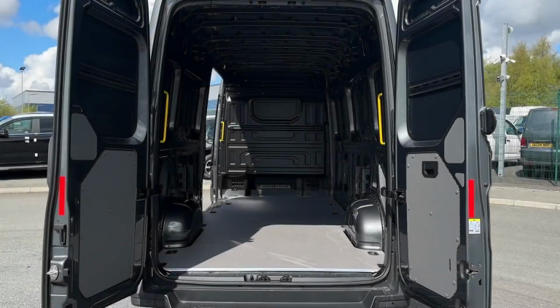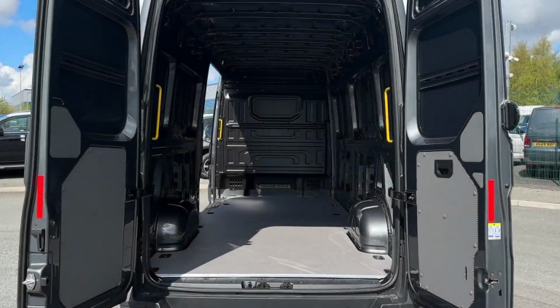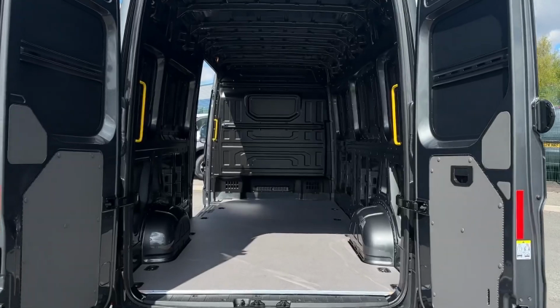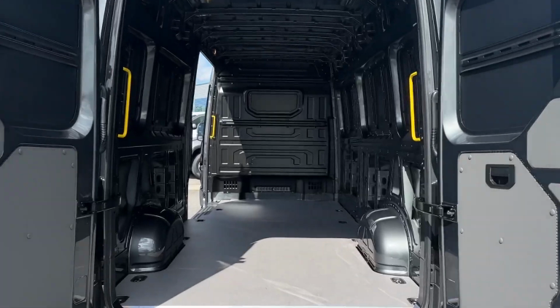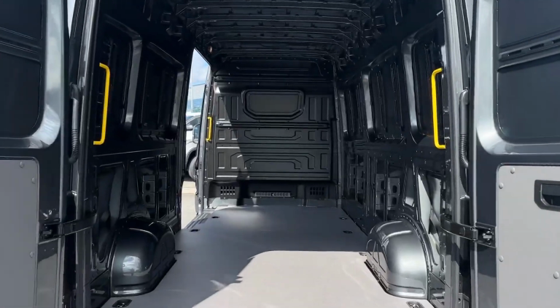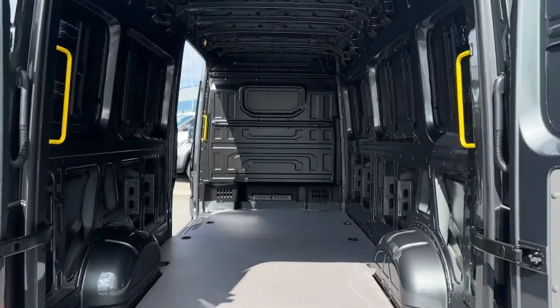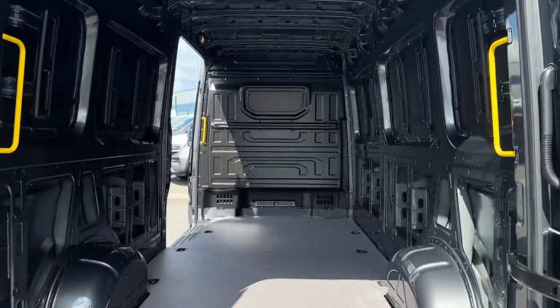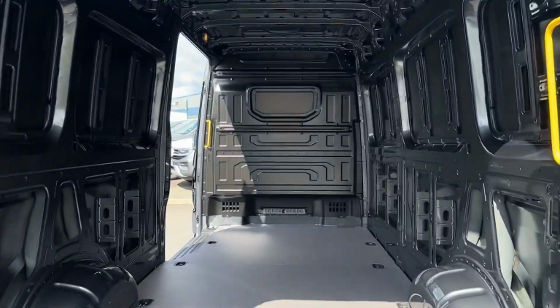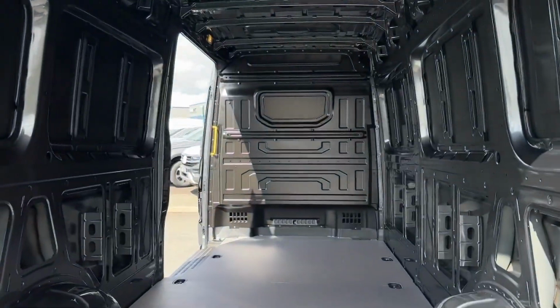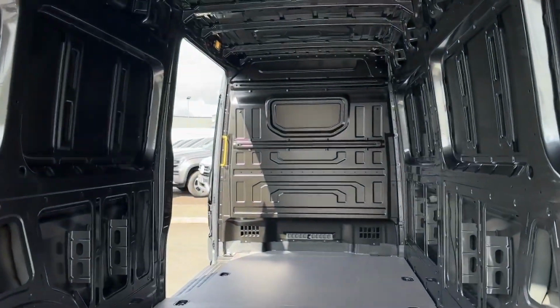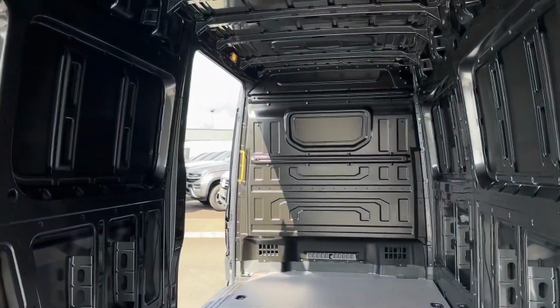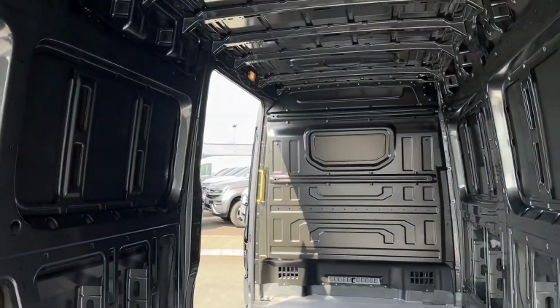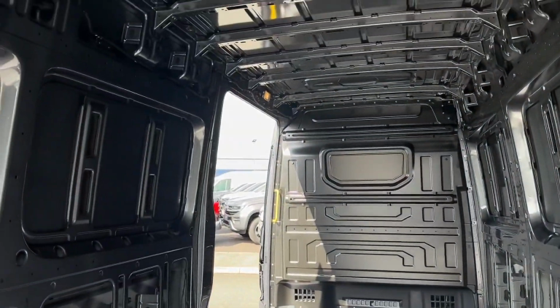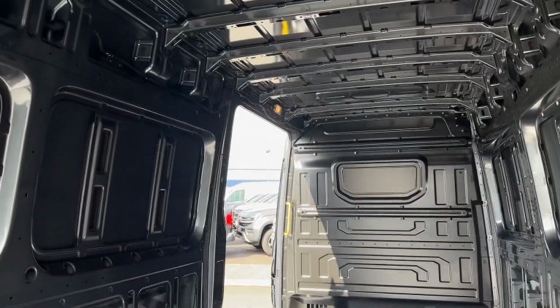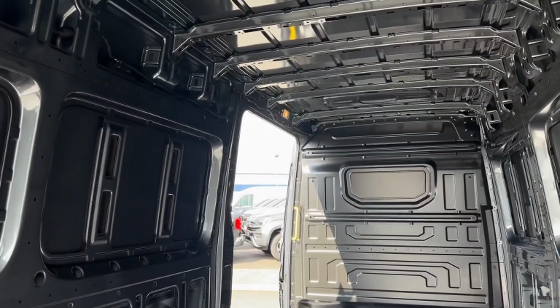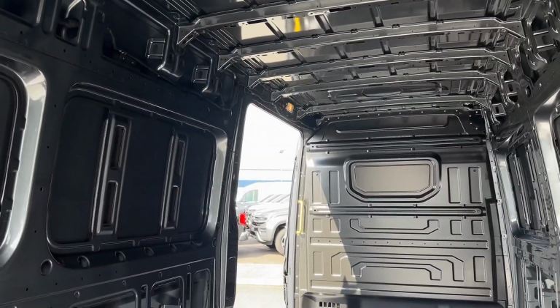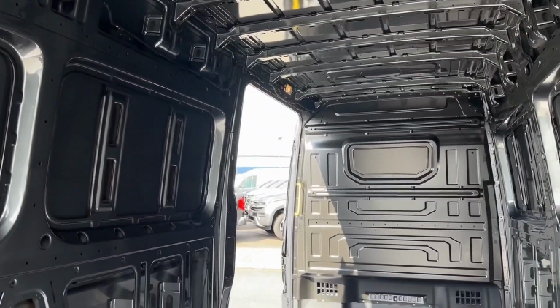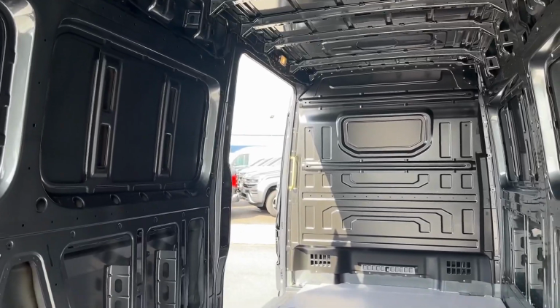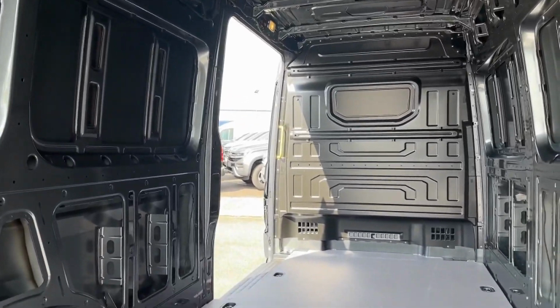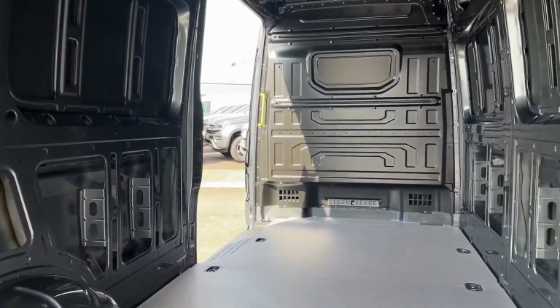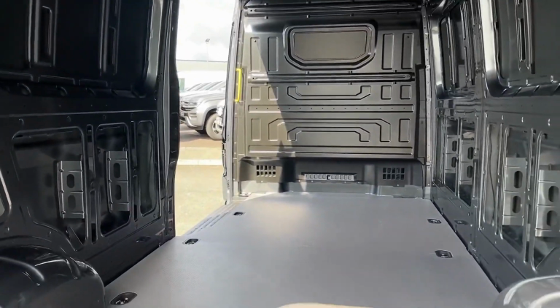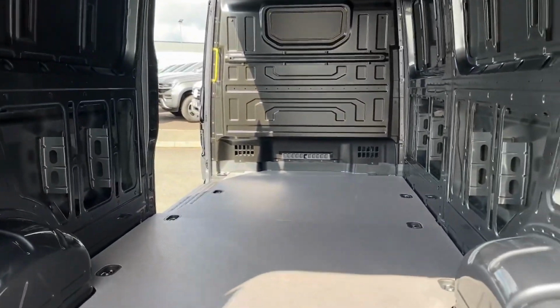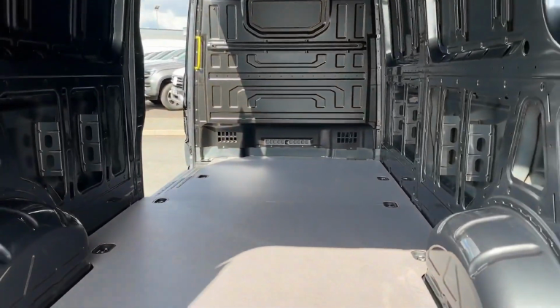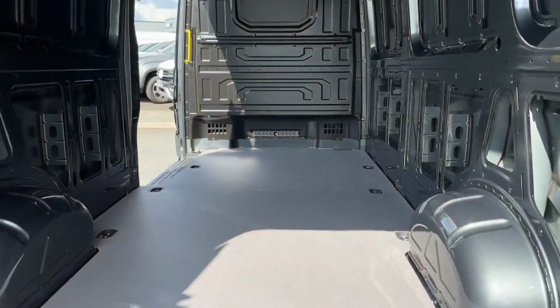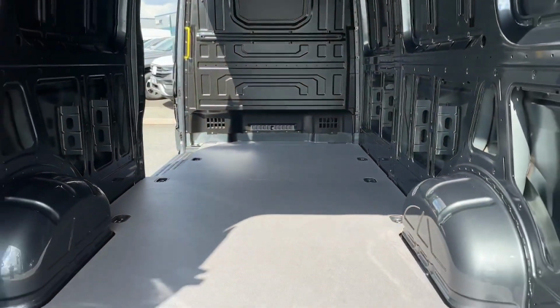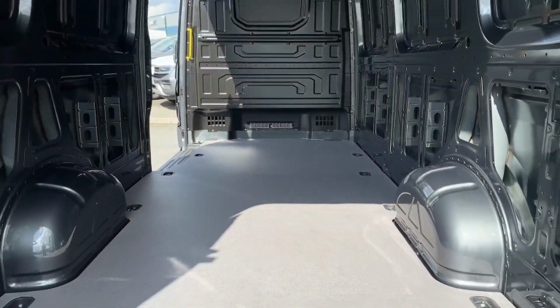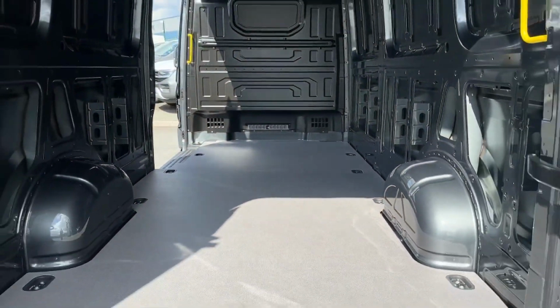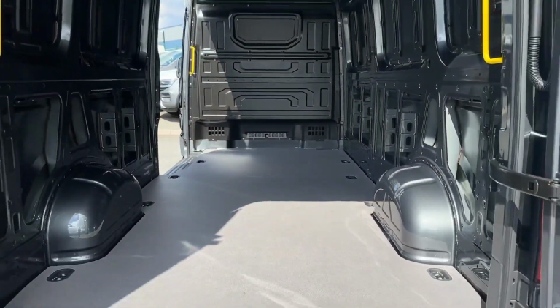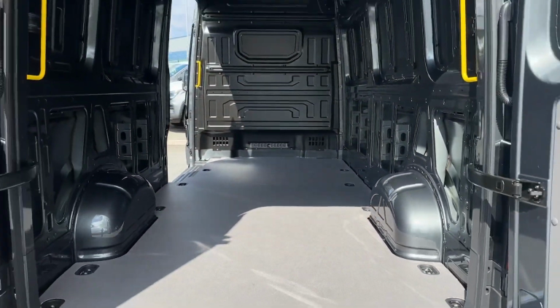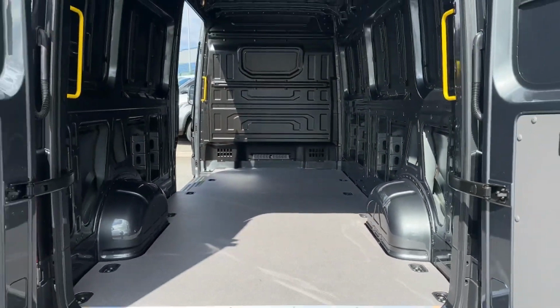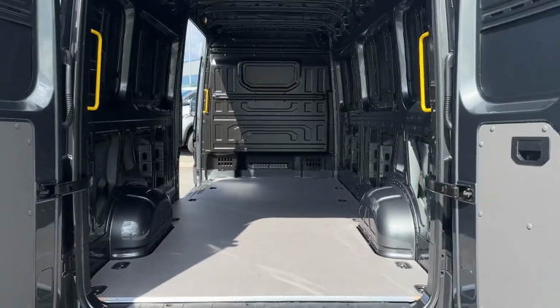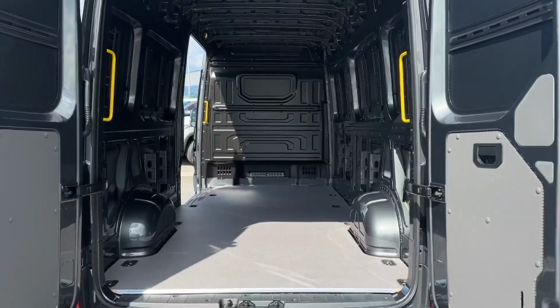Into the load space you've got the barn style opening doors as well as the sliding side doors to the passenger side. You've got the yellow grab handles on either side as well as the lashing rings for load restraints on the floor.